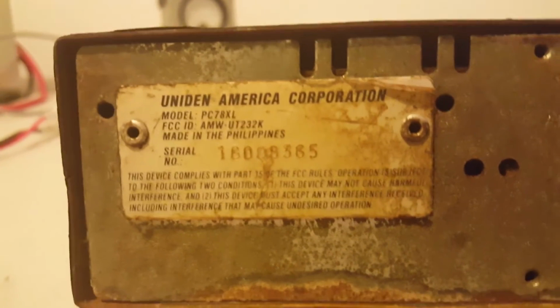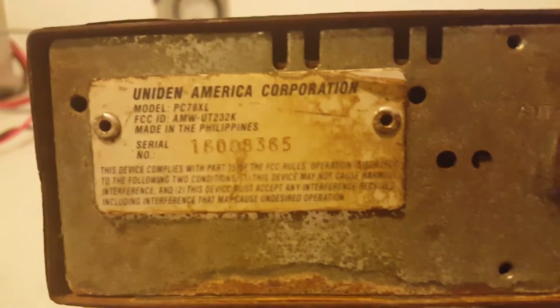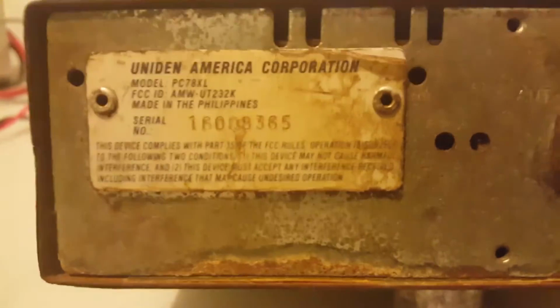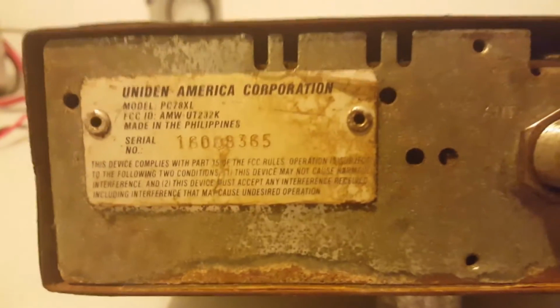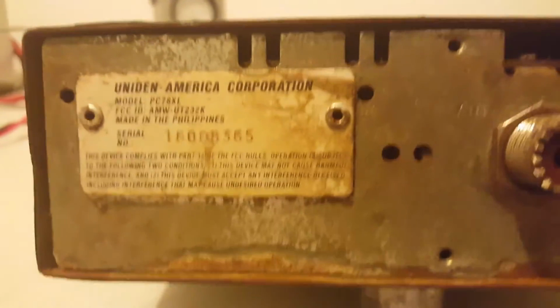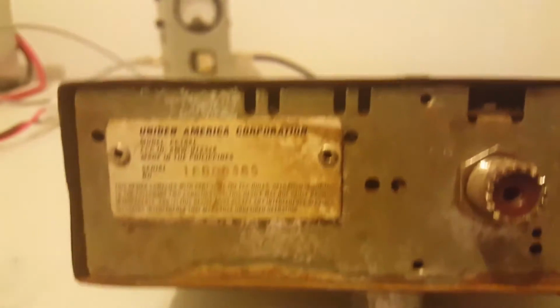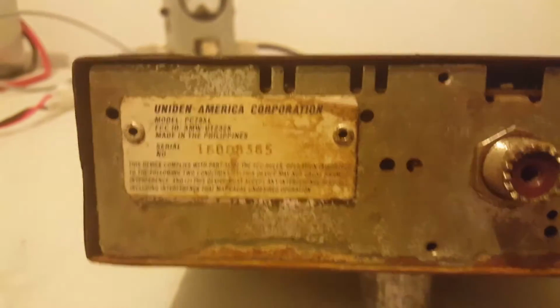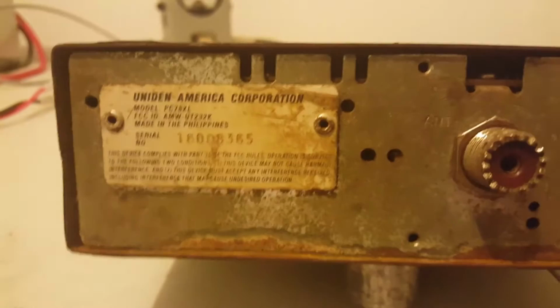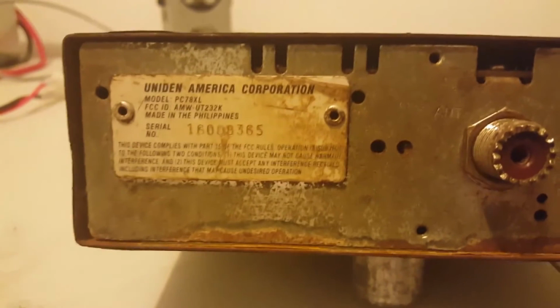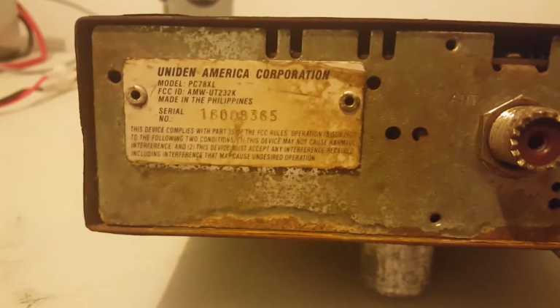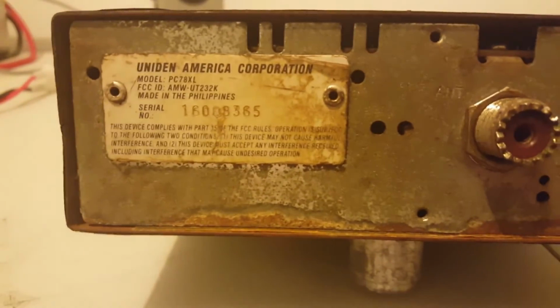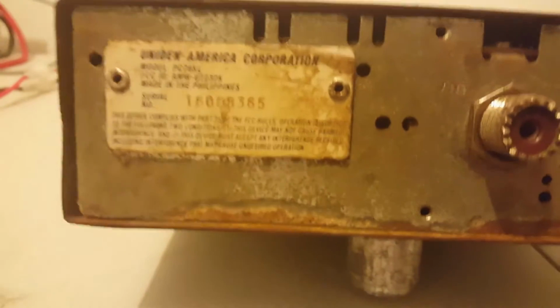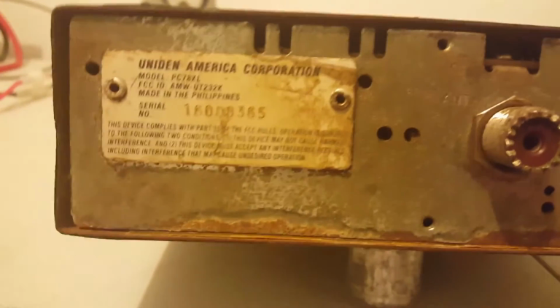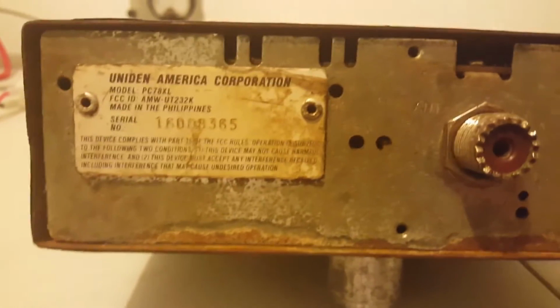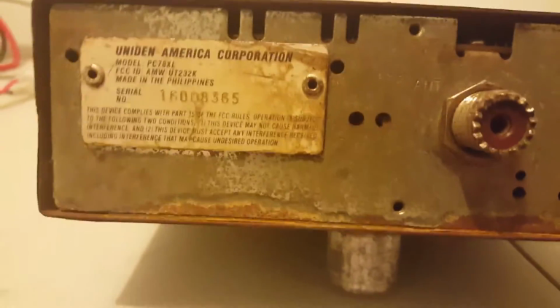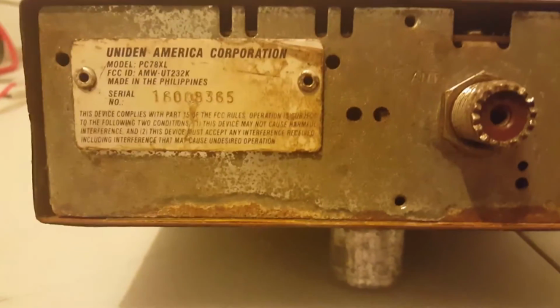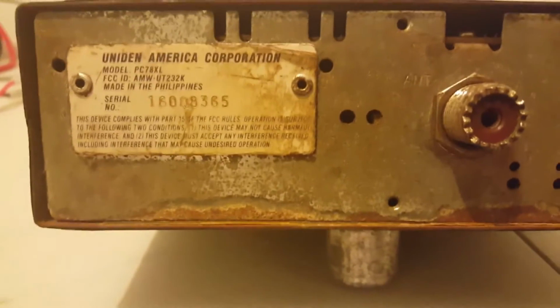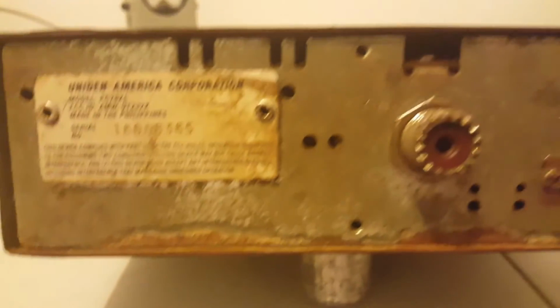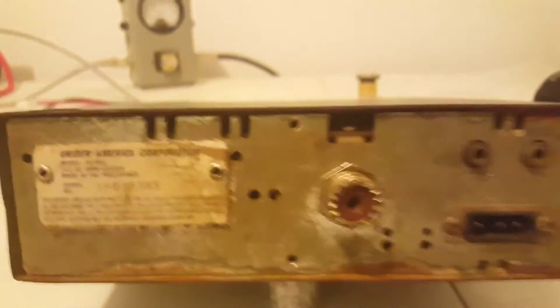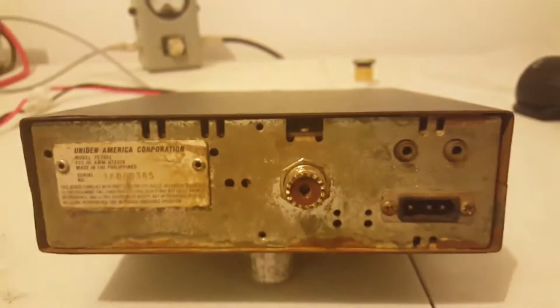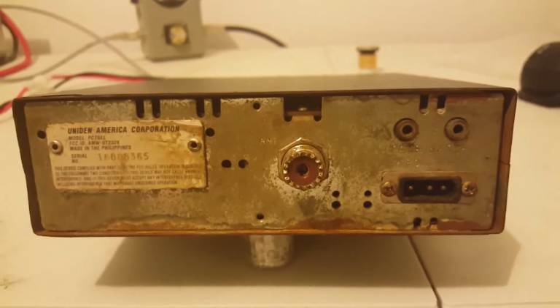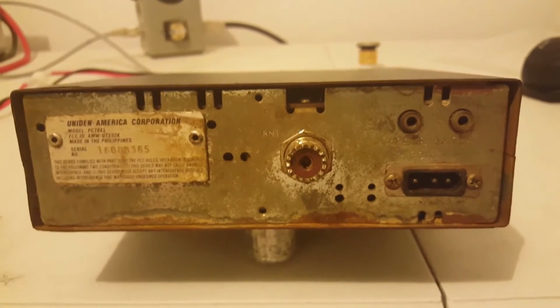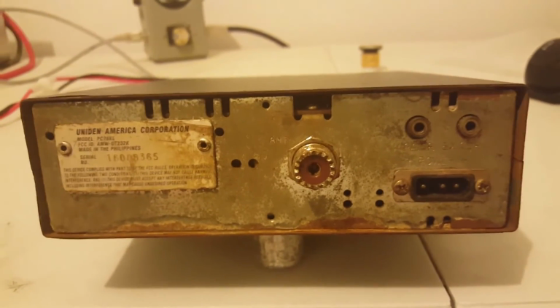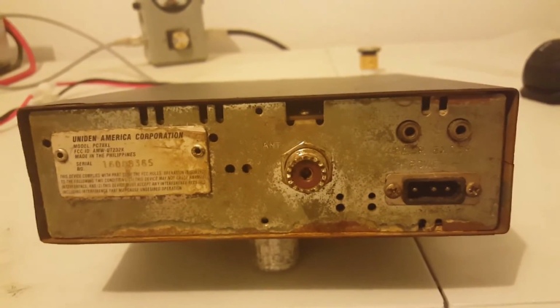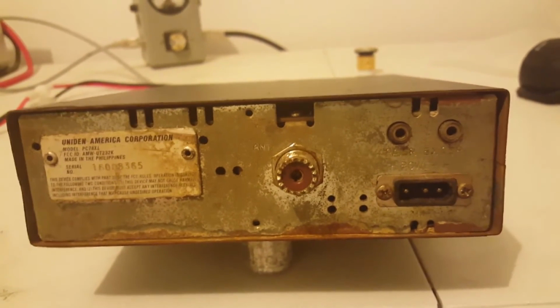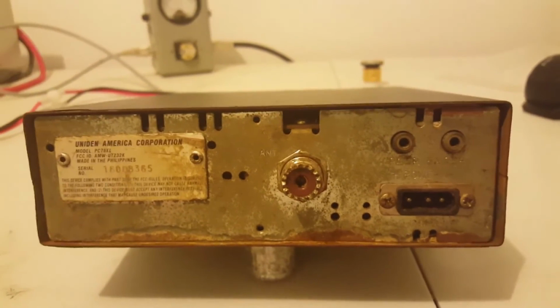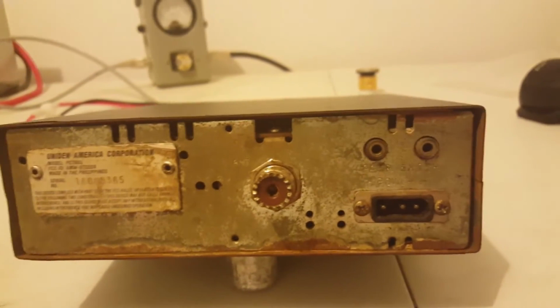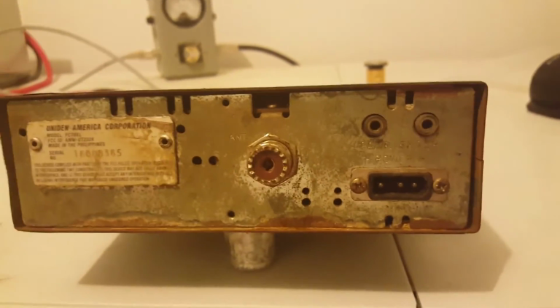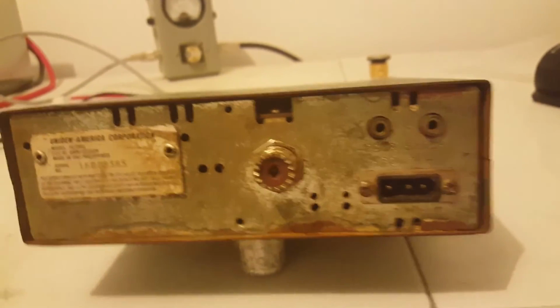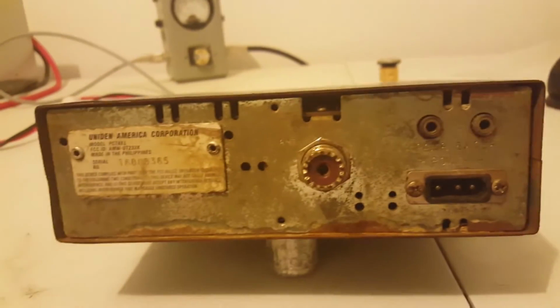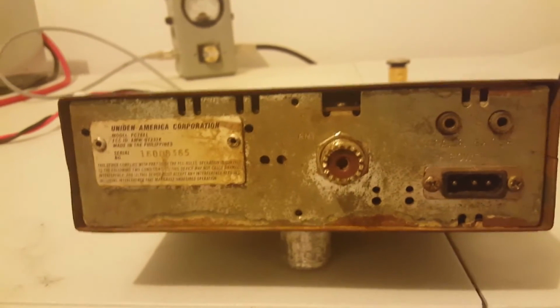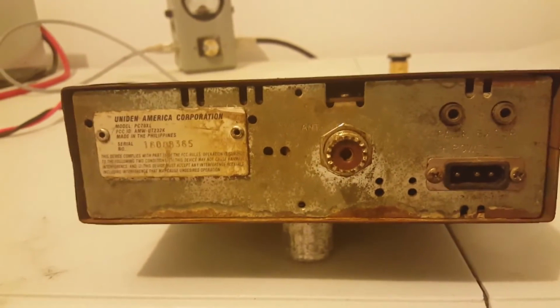Made in the Philippines. There's a gentleman who tried to argue with me the other day — he said all those Unidins were made in the Philippines. Not necessarily. Some of these were not made in the Philippines; they were actually made in China. So this one is a Philippine radio.